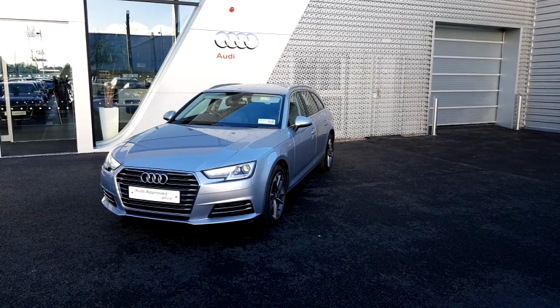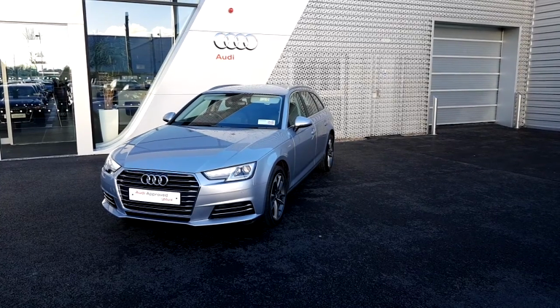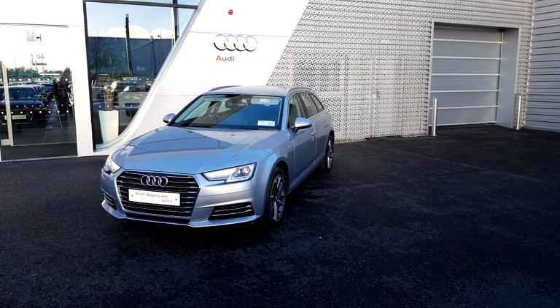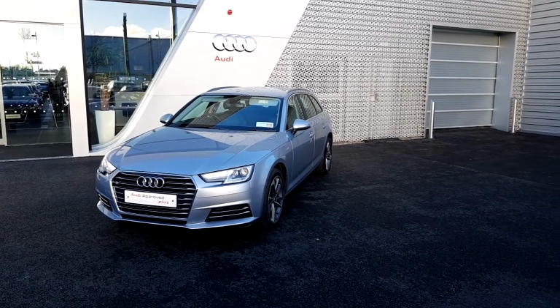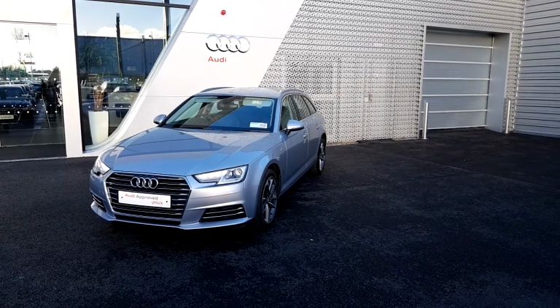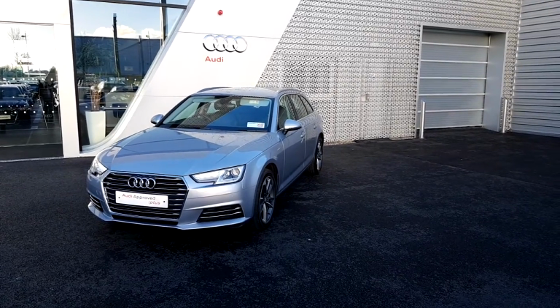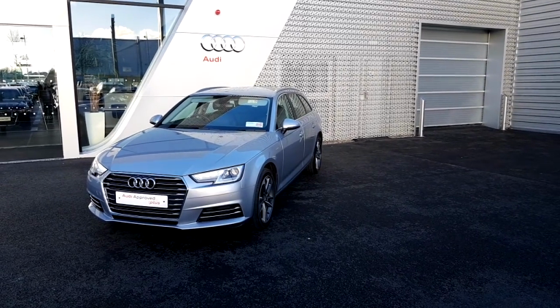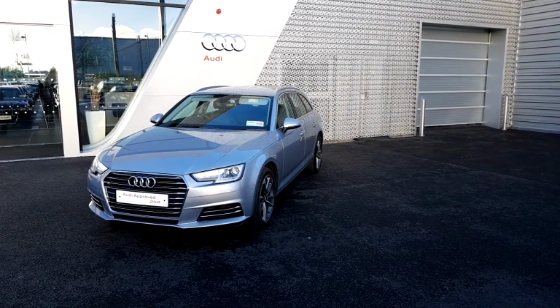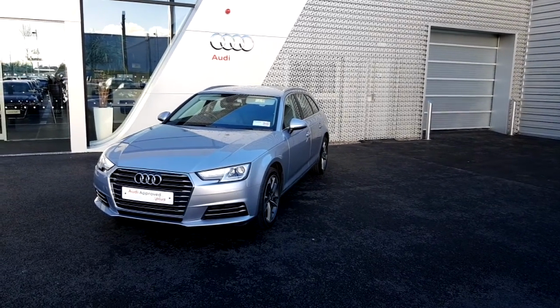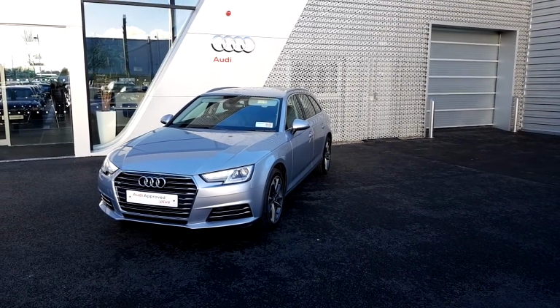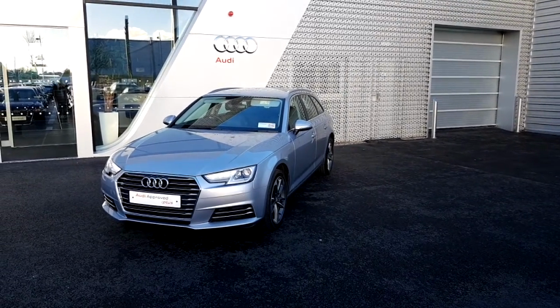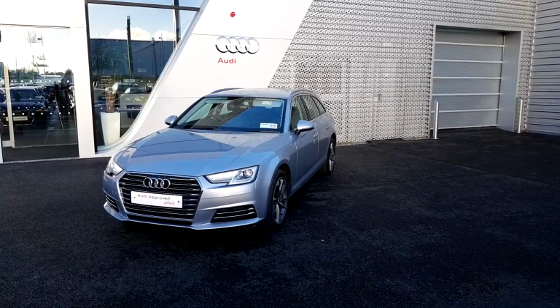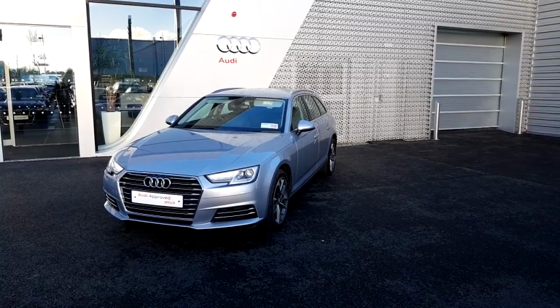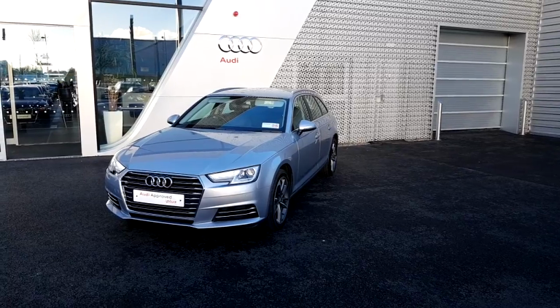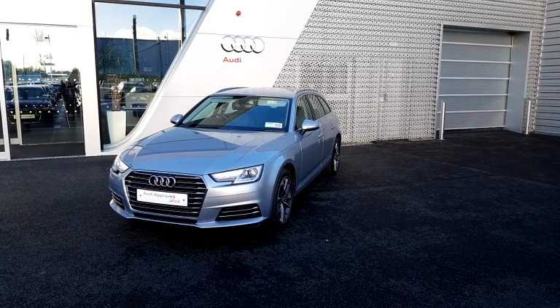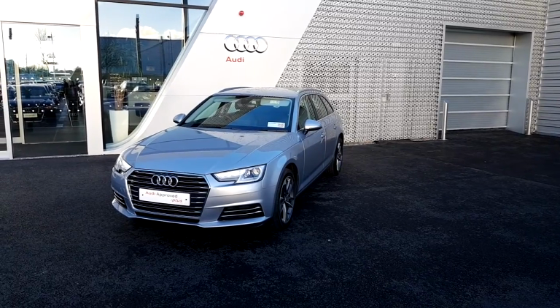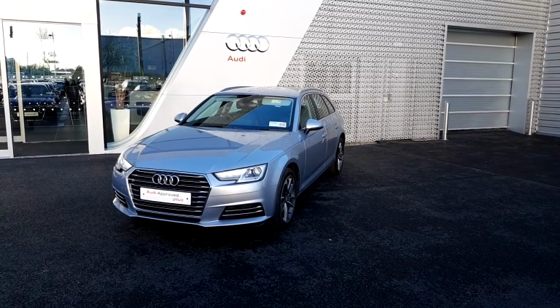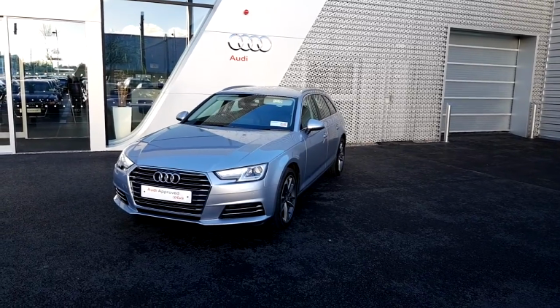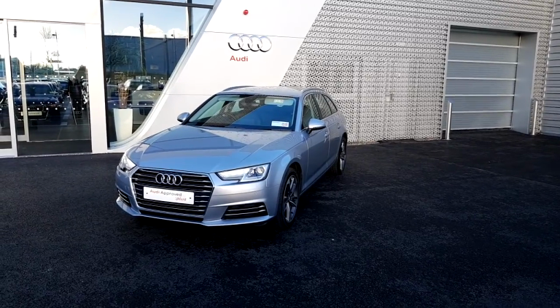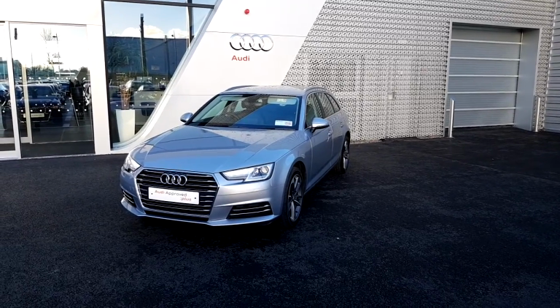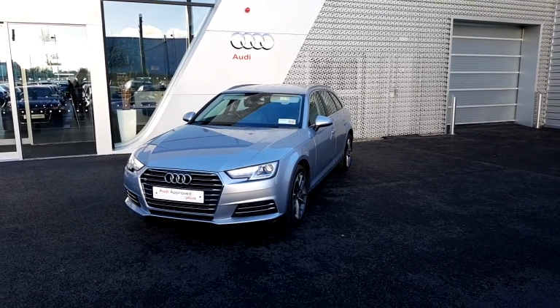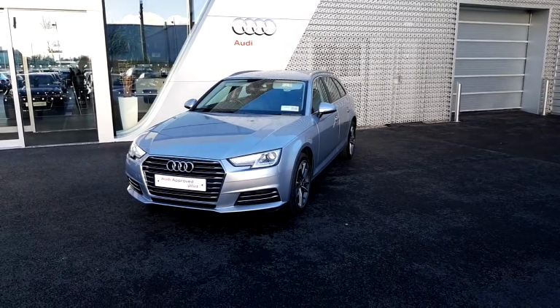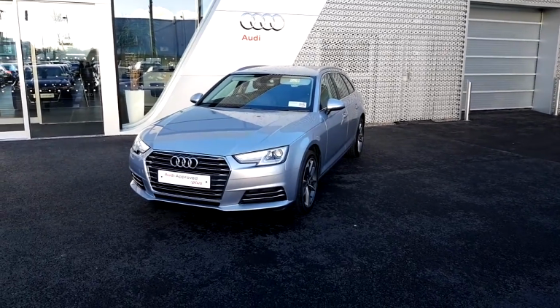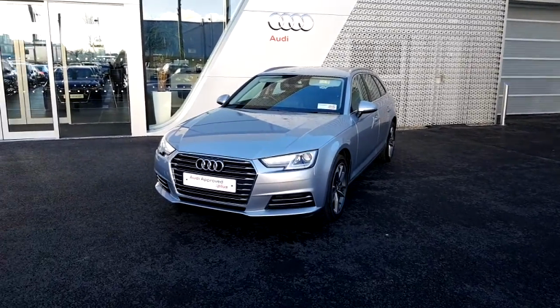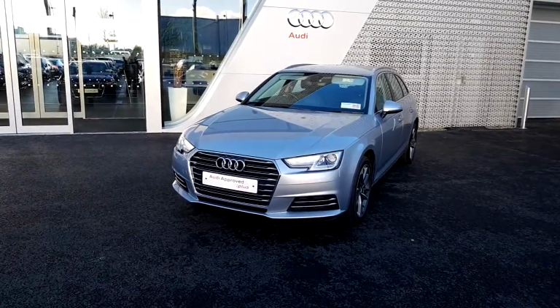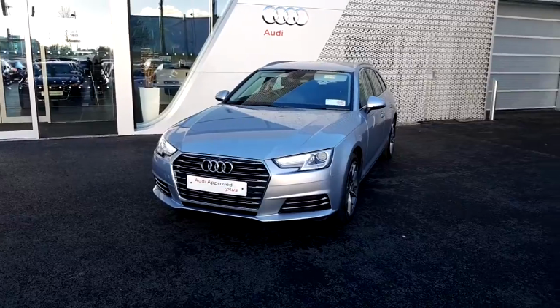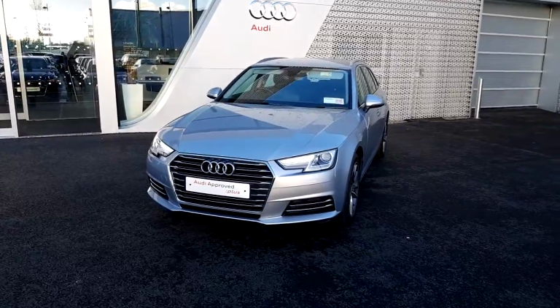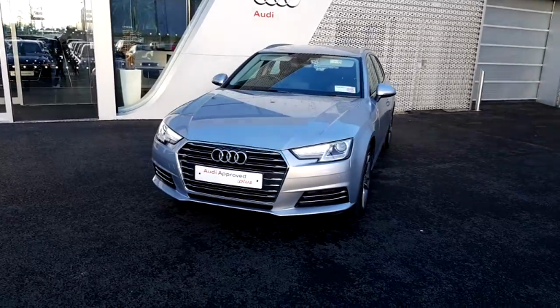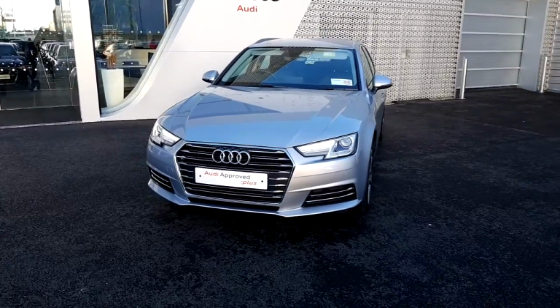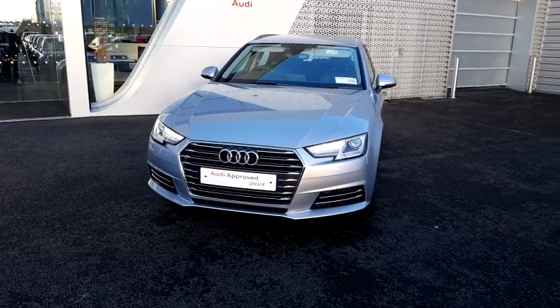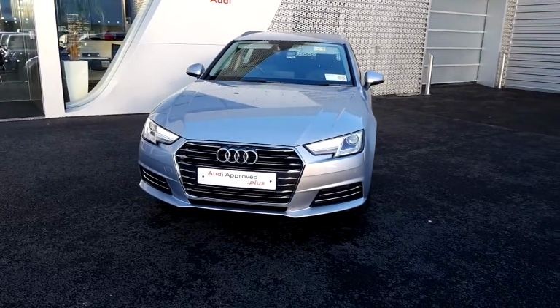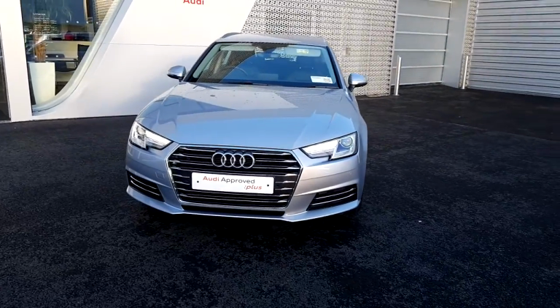Hello and welcome to Audi Limerick Online Sales Inquiries. Today we have a 181 Audi A4 Avant 2 litre TDI 150 horsepower SE S-tronic.